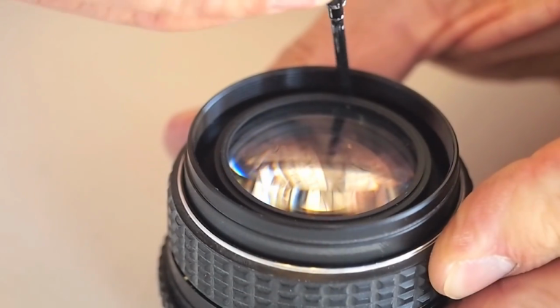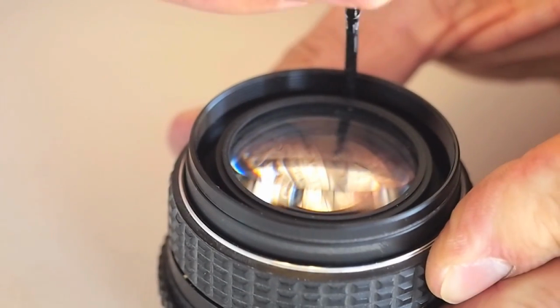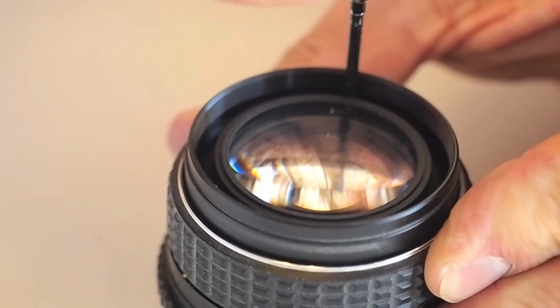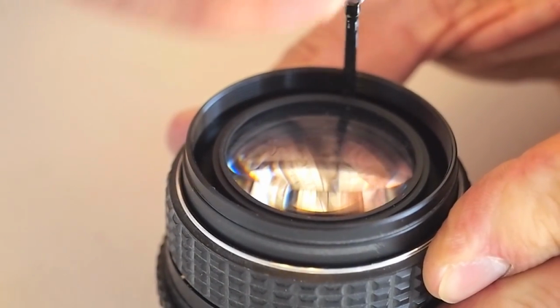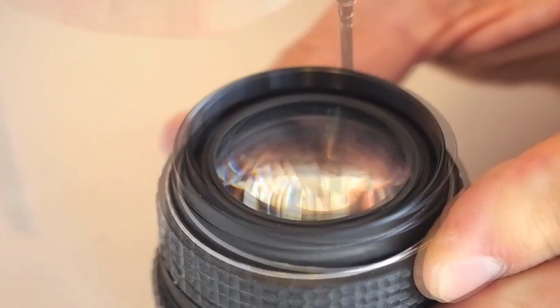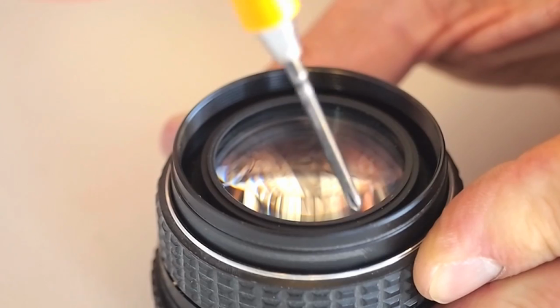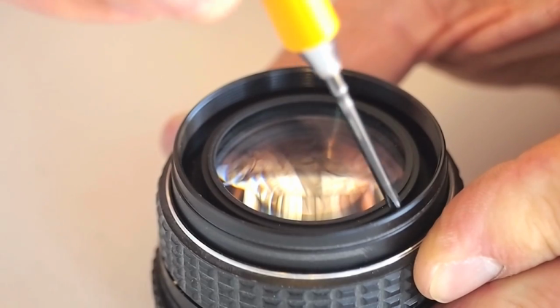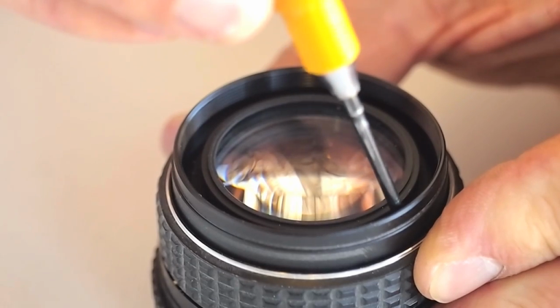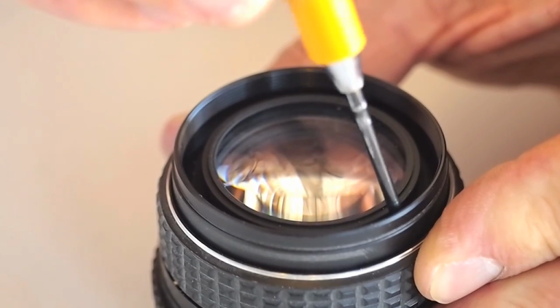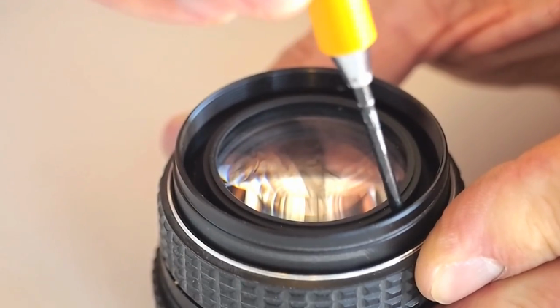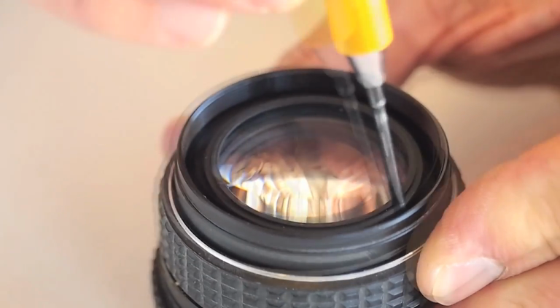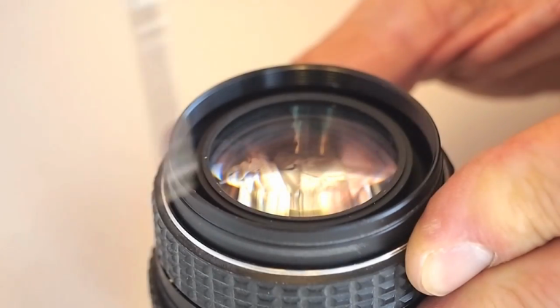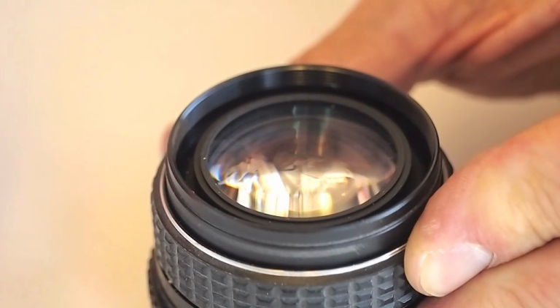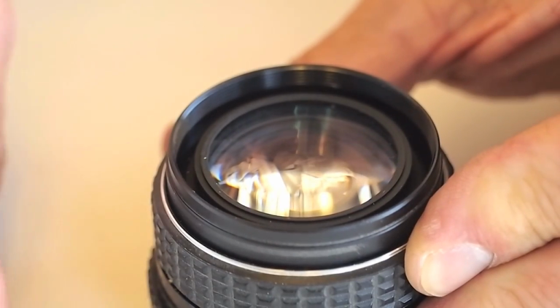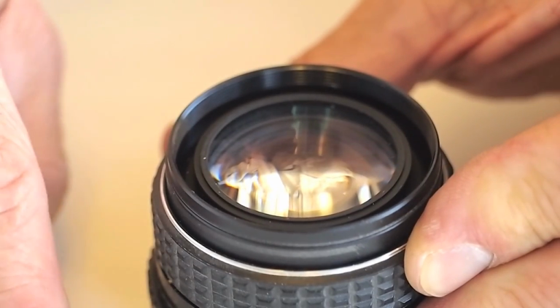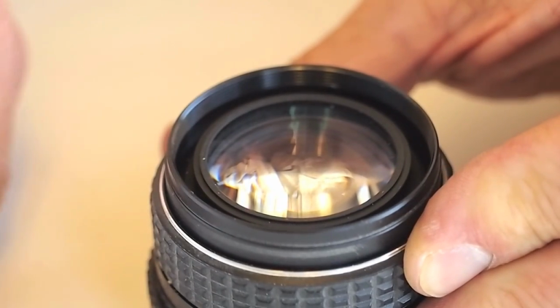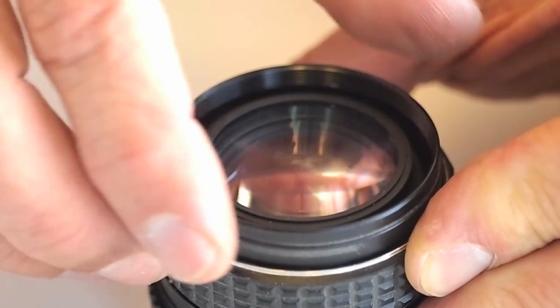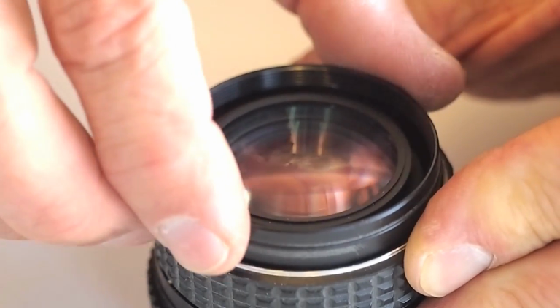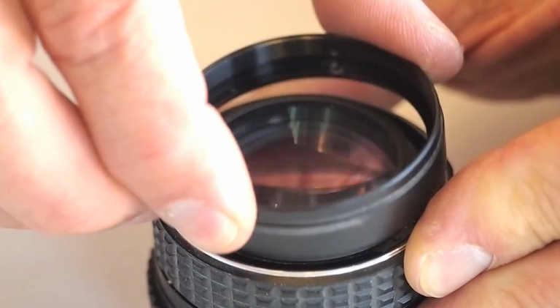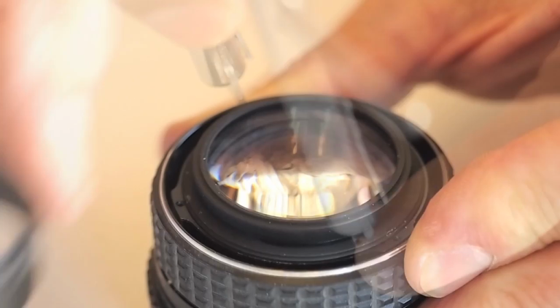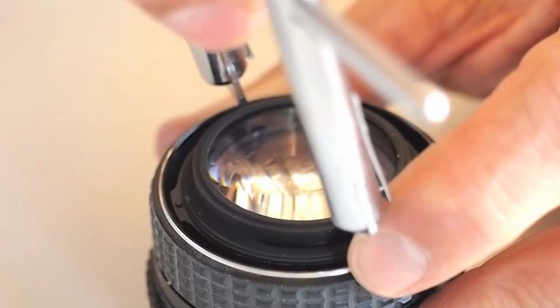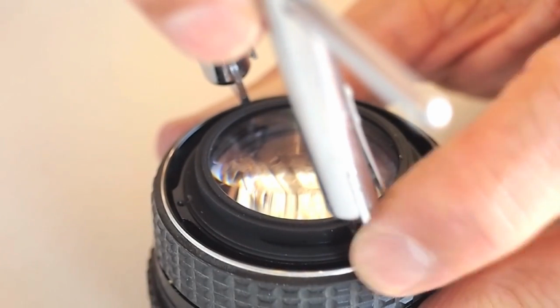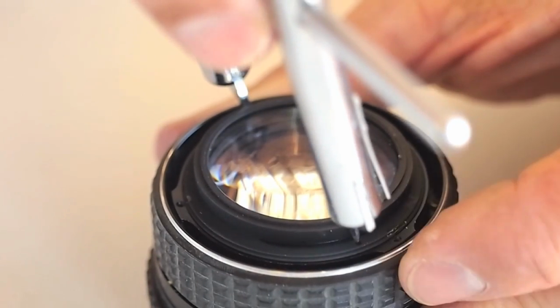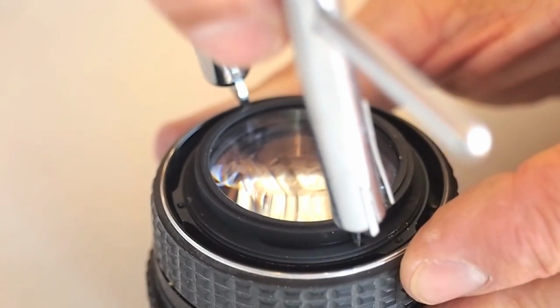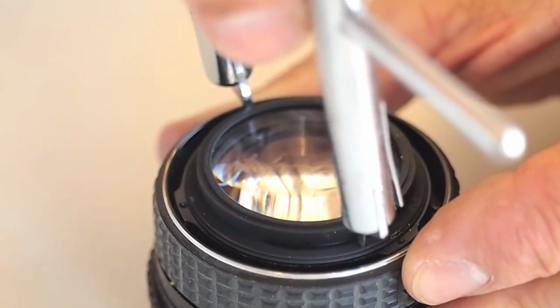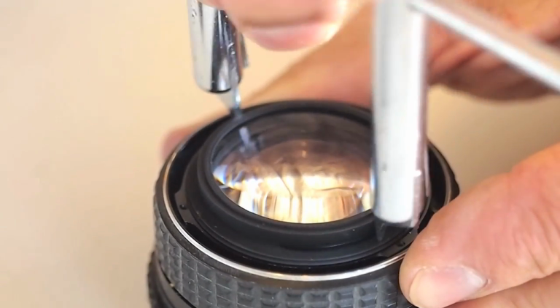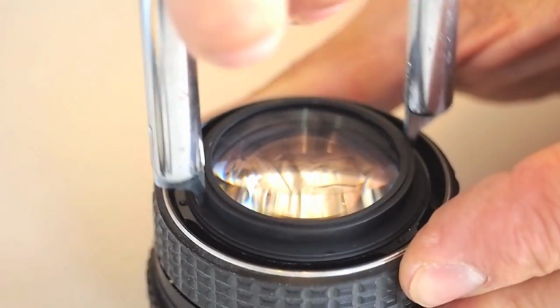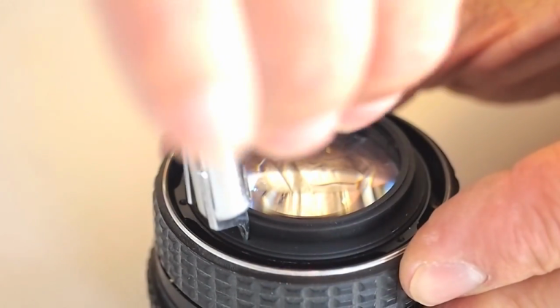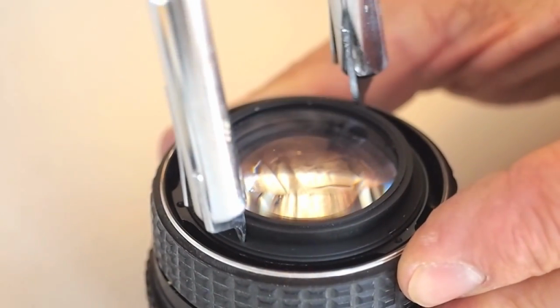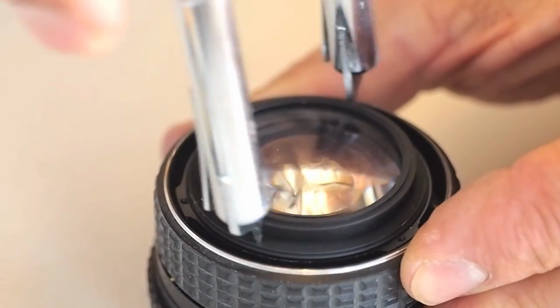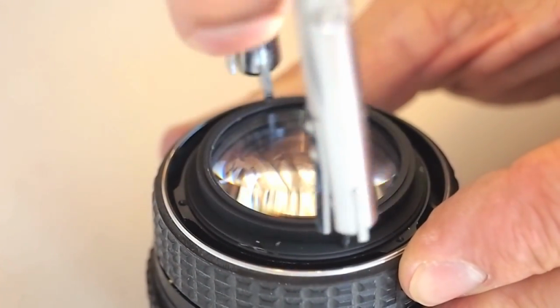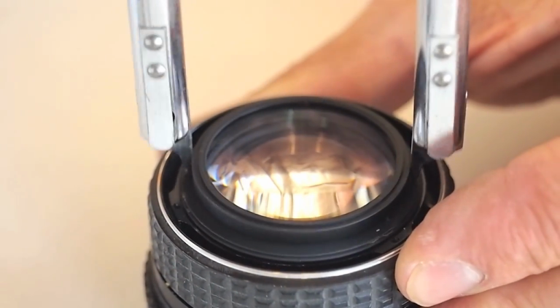We will quickly continue on with the disassembly until we come to the next lens group. The pencil point tip on the multi-span spanner wrench is used on the Pentax 50mm lens group.